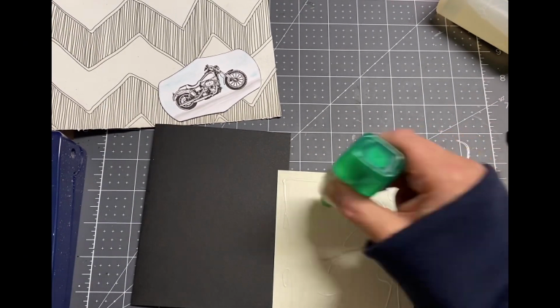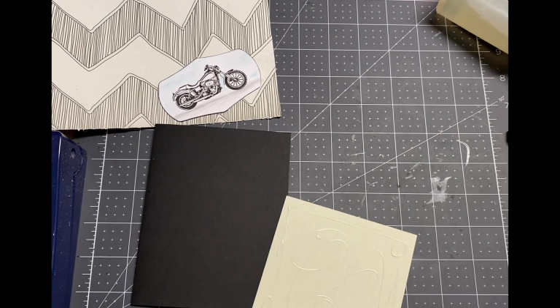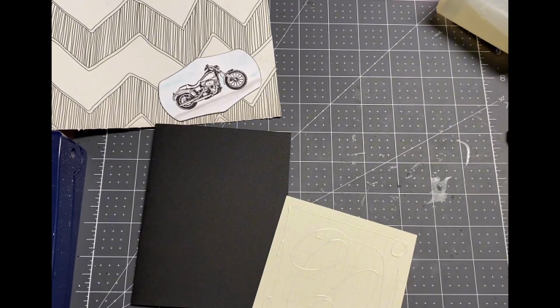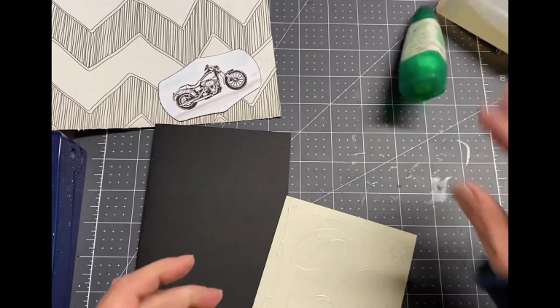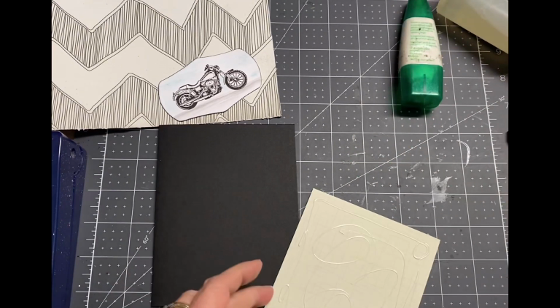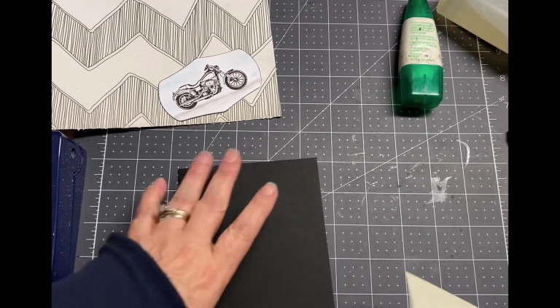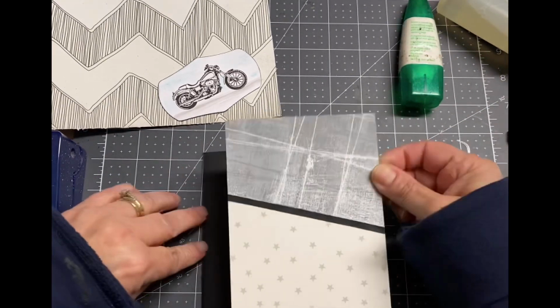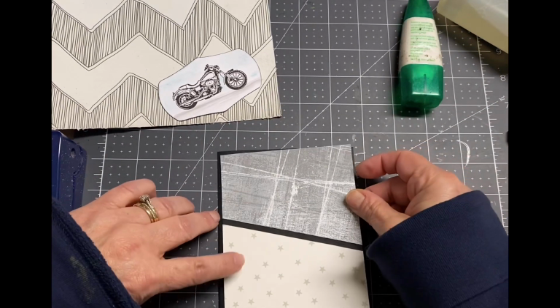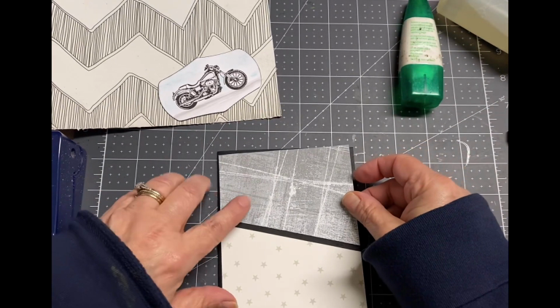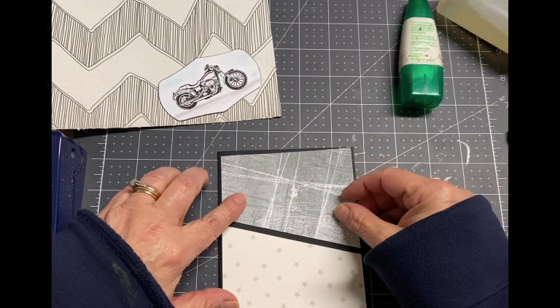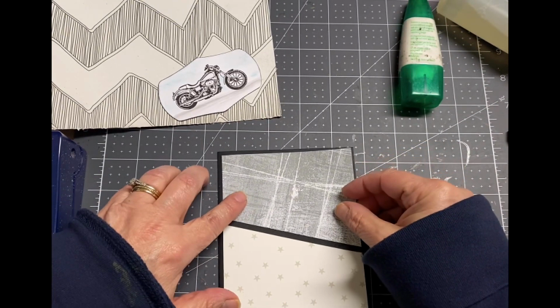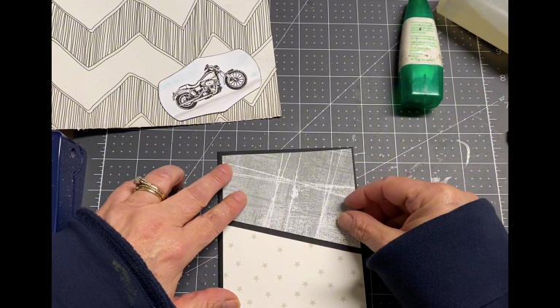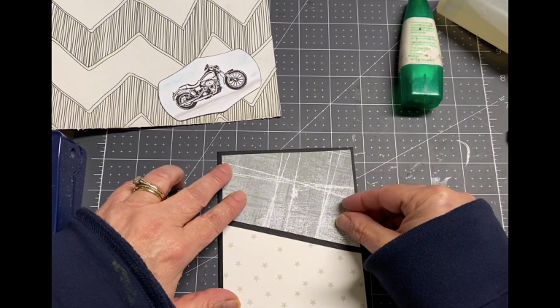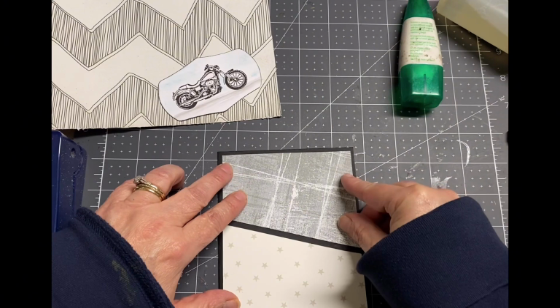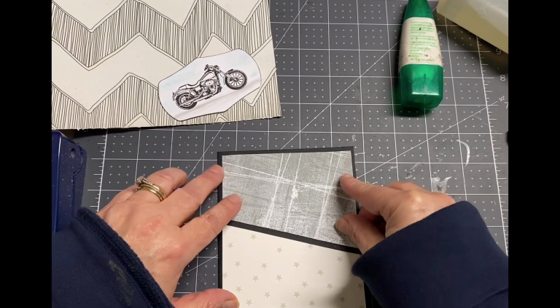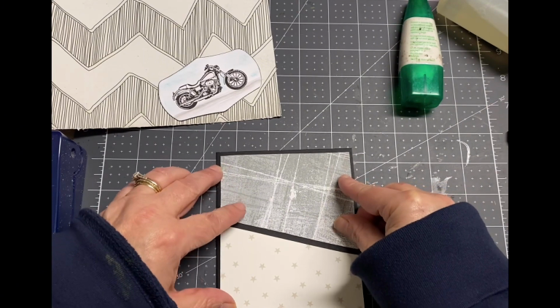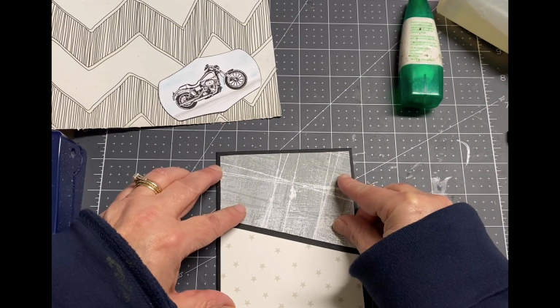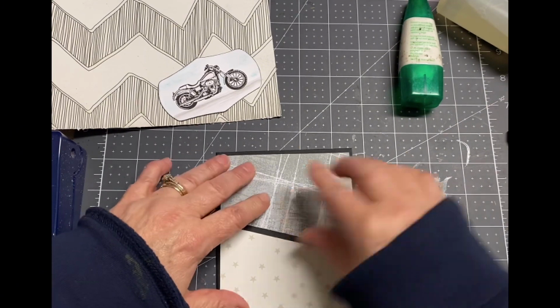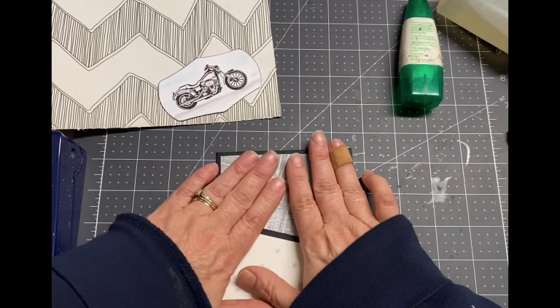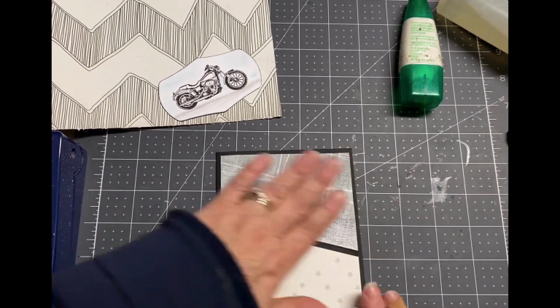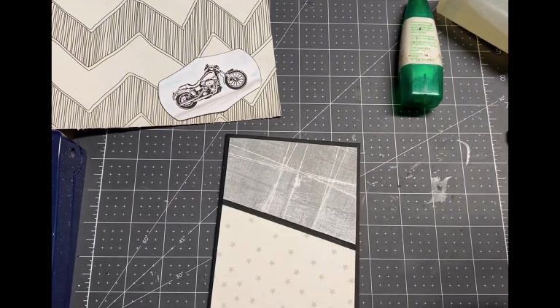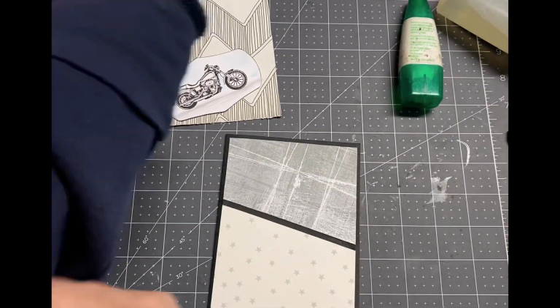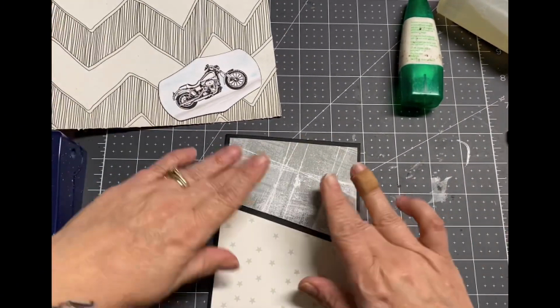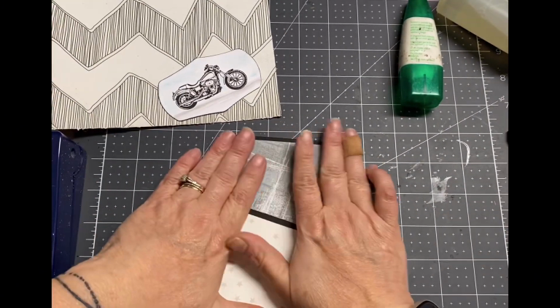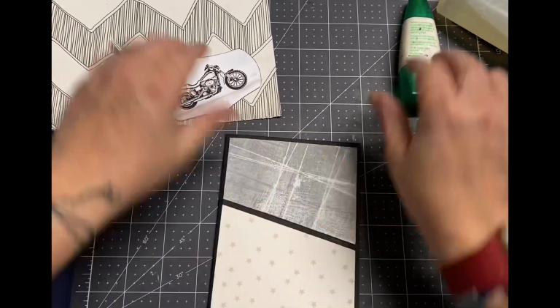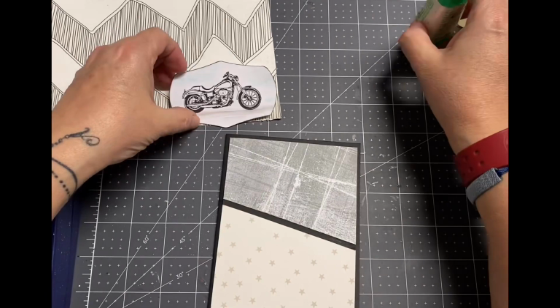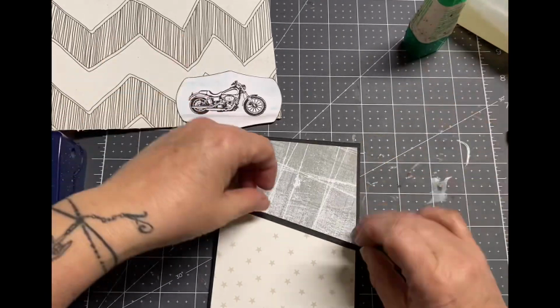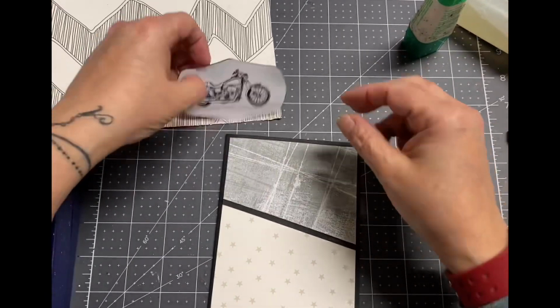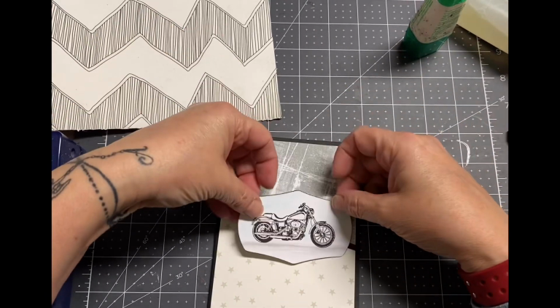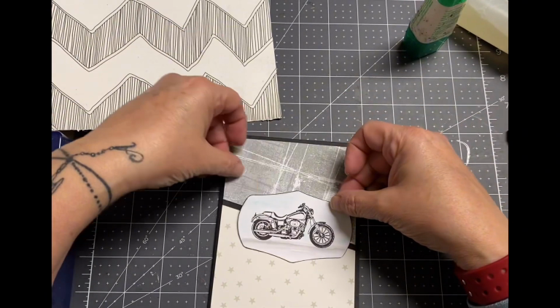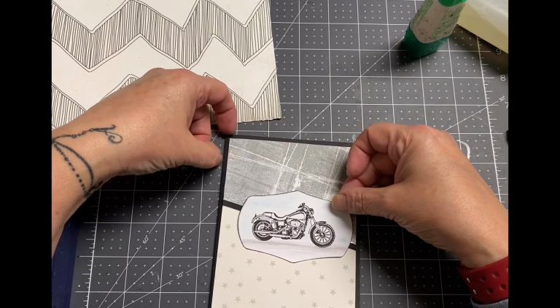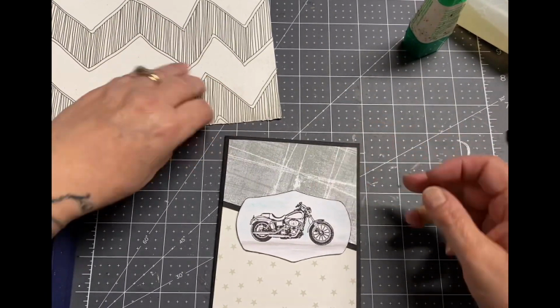I'm going to go ahead and glue that down to the card base because I love it and I think it looks perfect. I've been liking to use liquid glue because it does allow for some movement when you first glue it down.